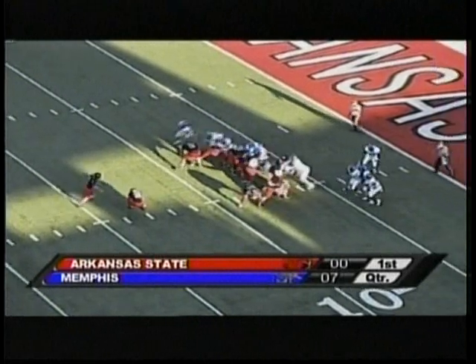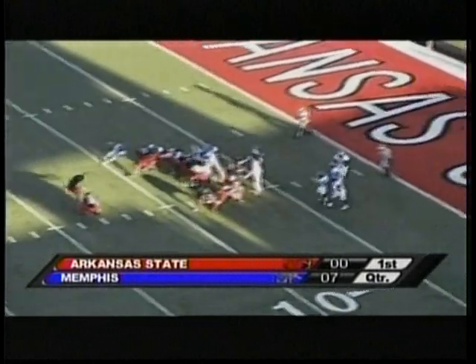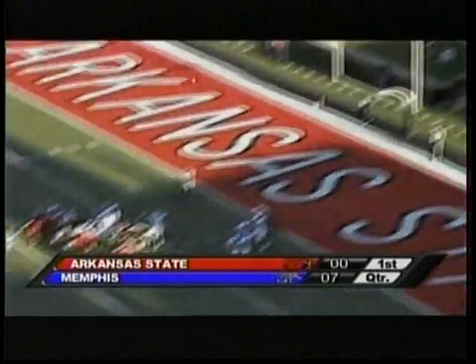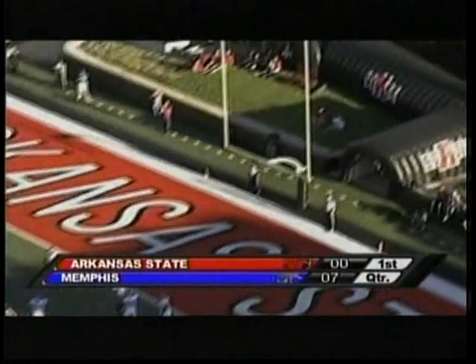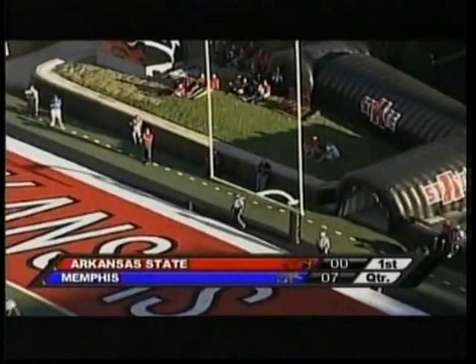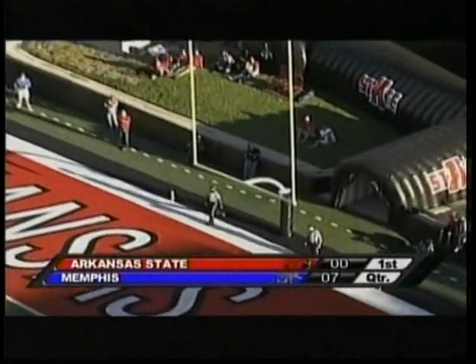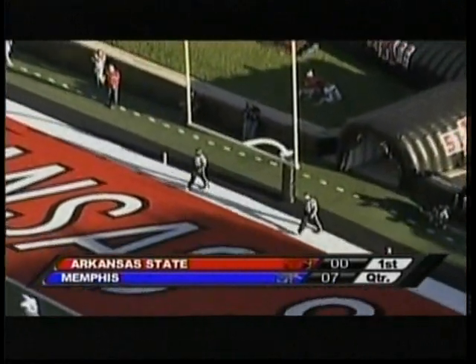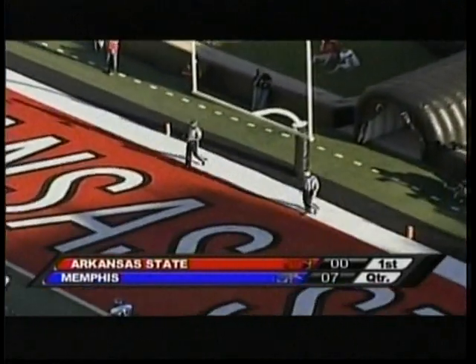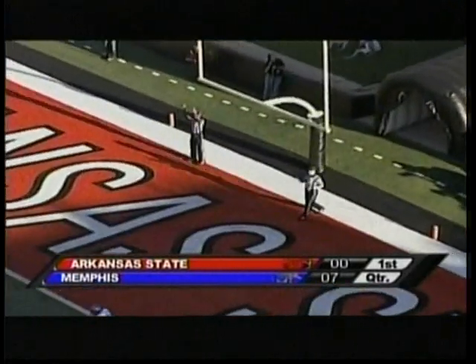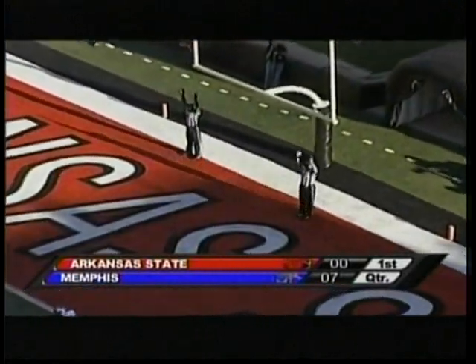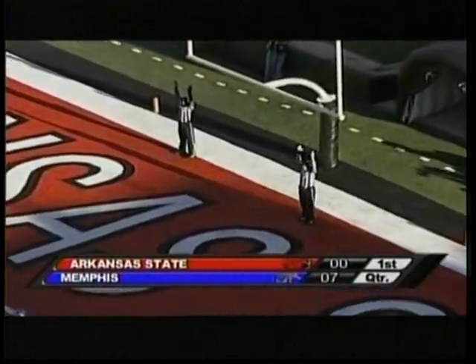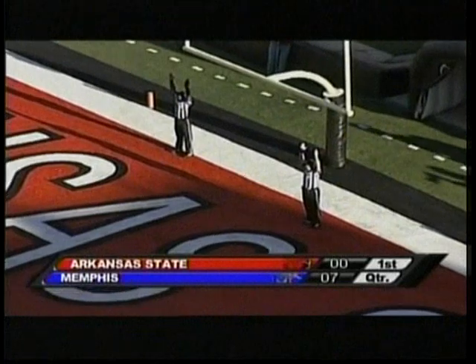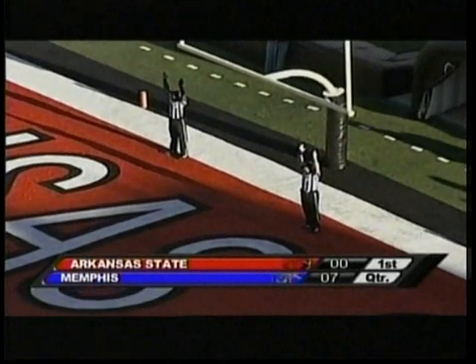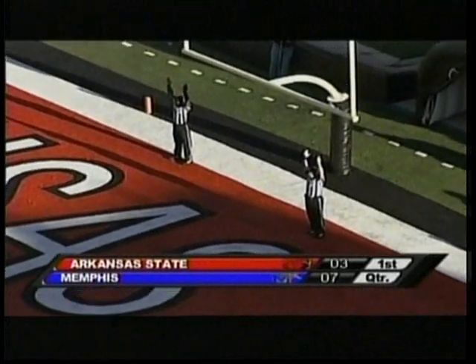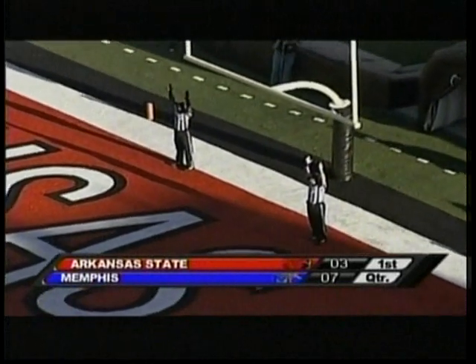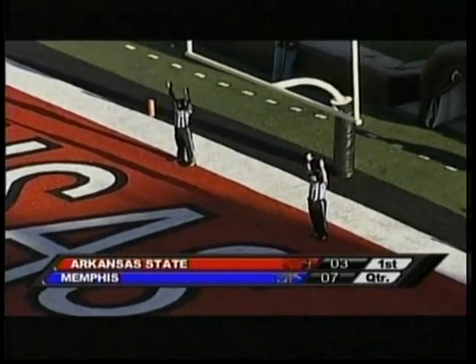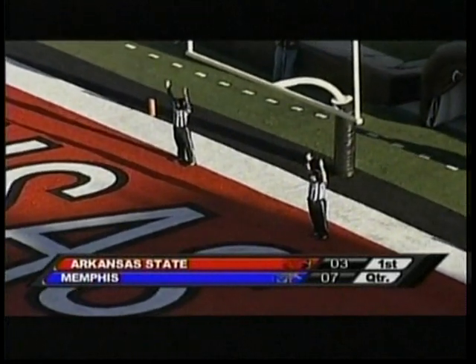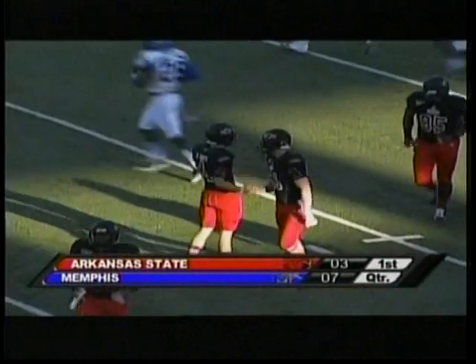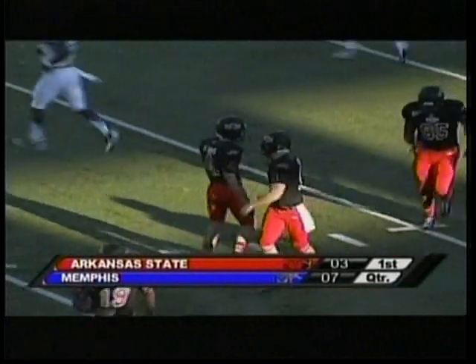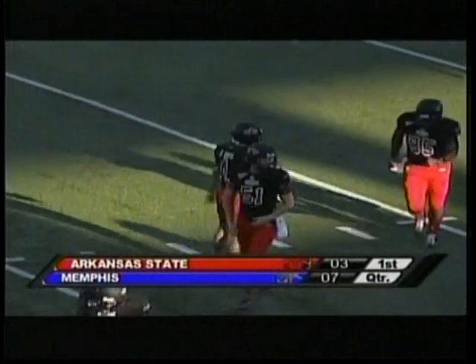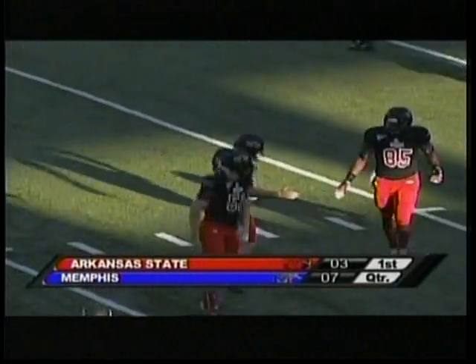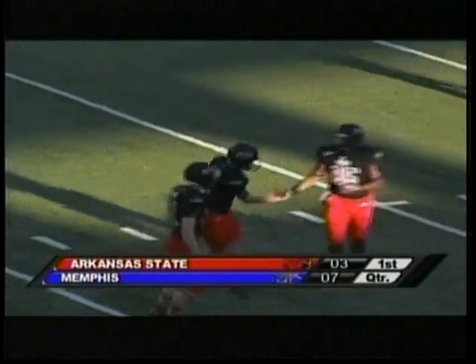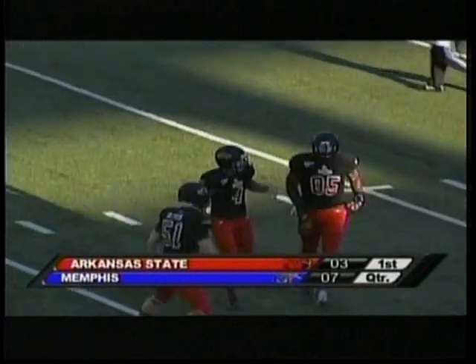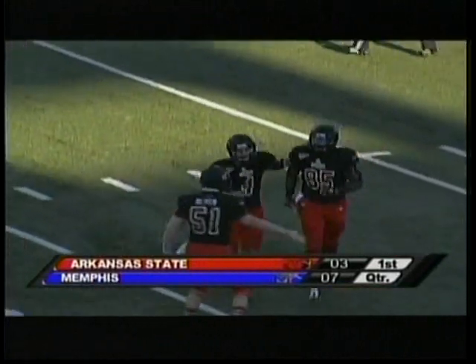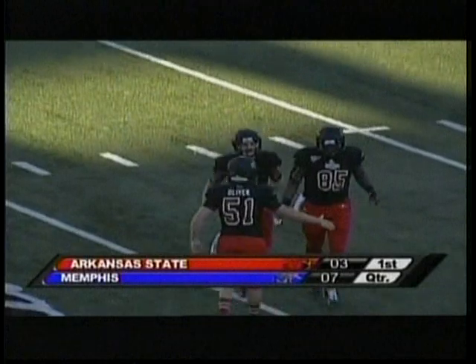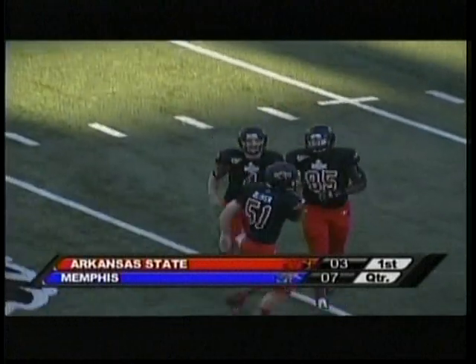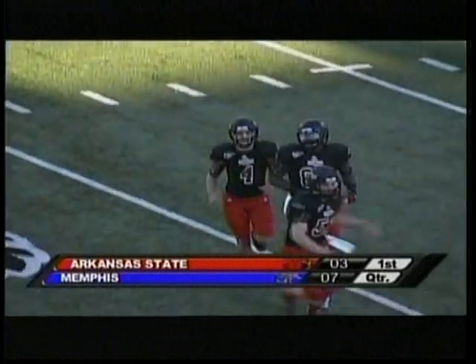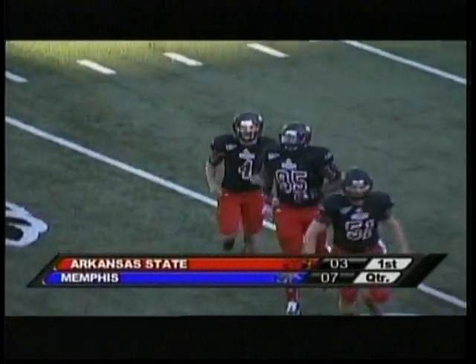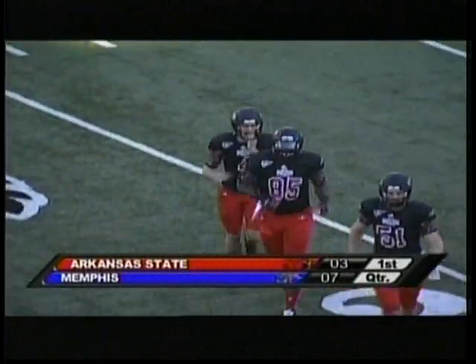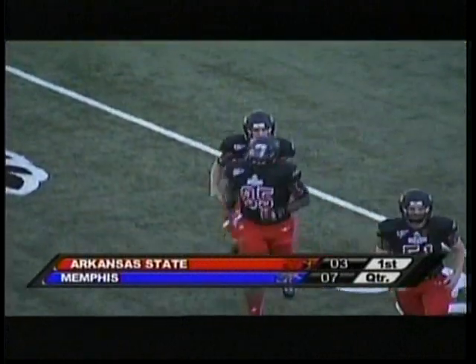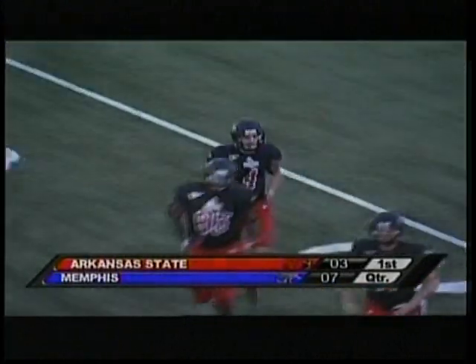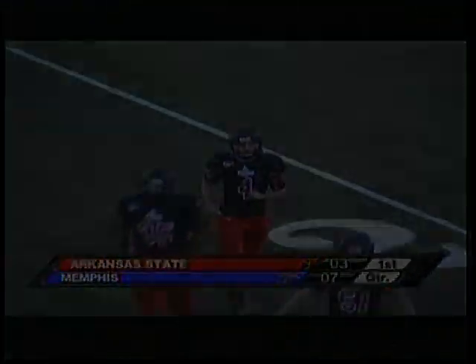Snap back, hold is down by Neely Sullivan, and the Bryan Davis kick is up and good with 8:15 remaining in the opening quarter from Liberty Bank Stadium in Jonesboro. A-State is on the board. Our score: Memphis 7, A-State 3.